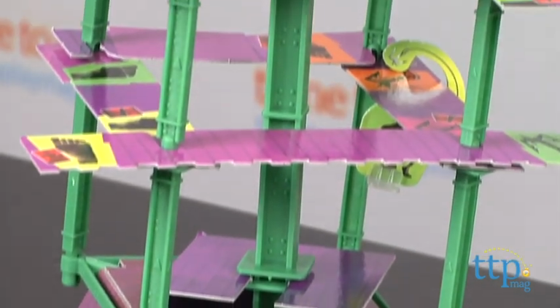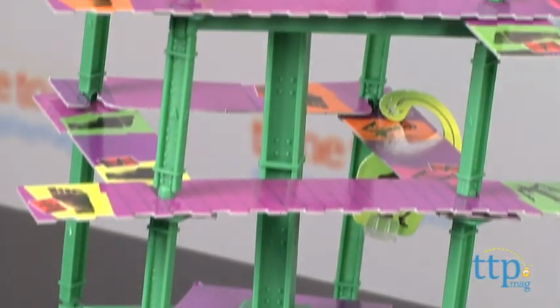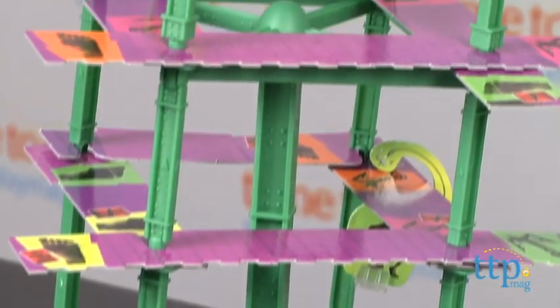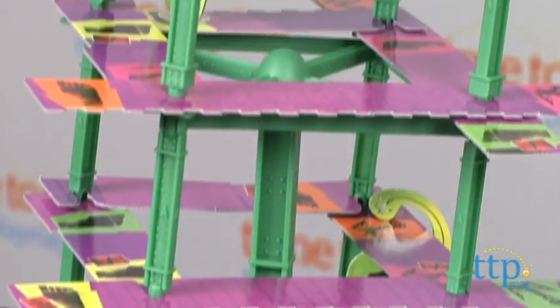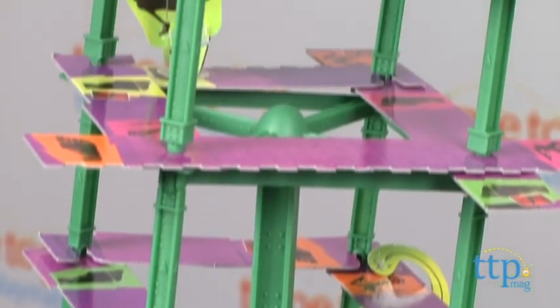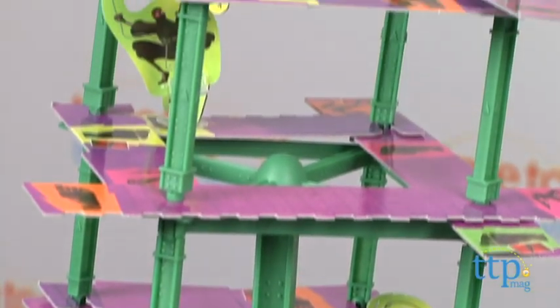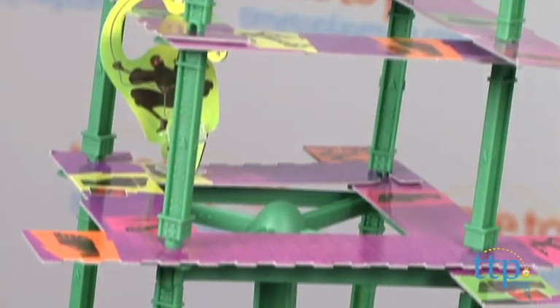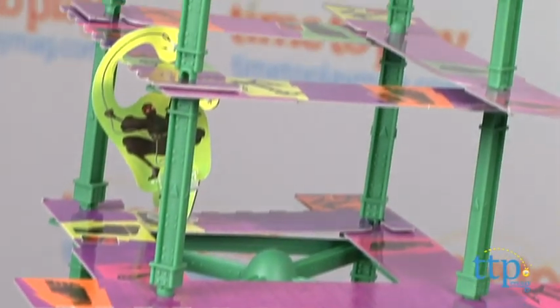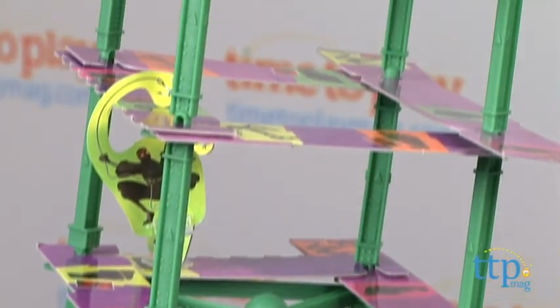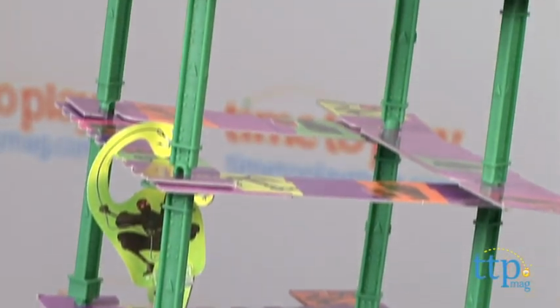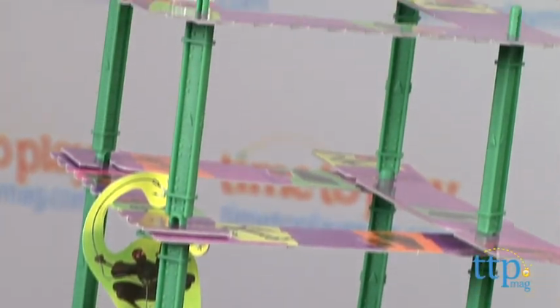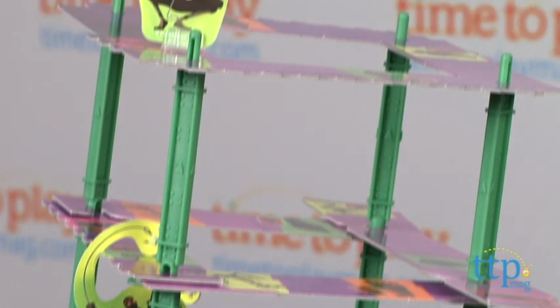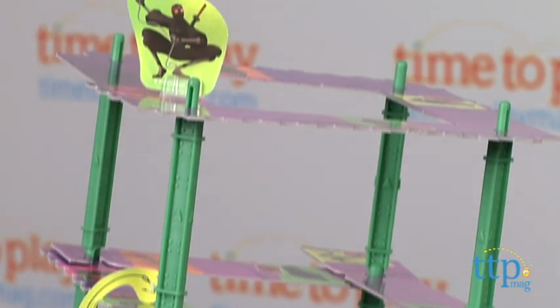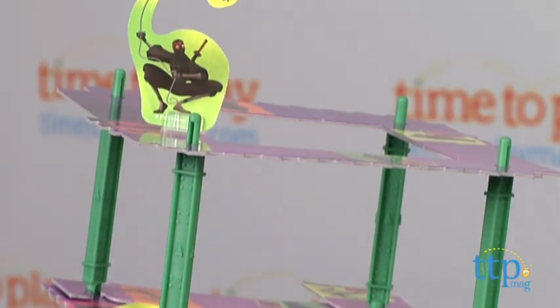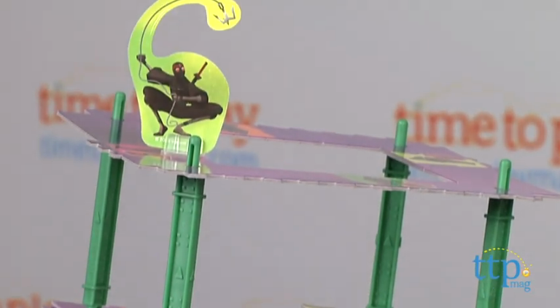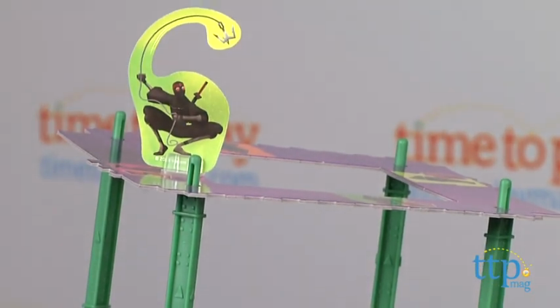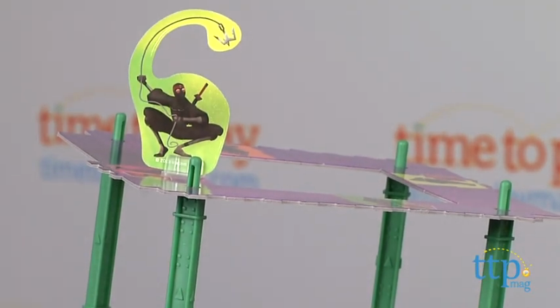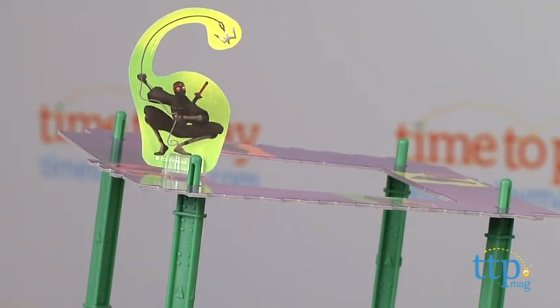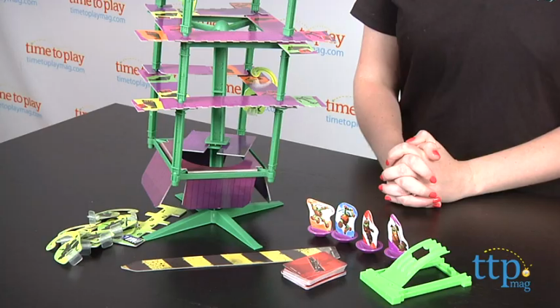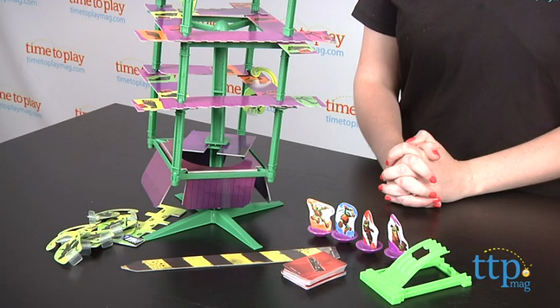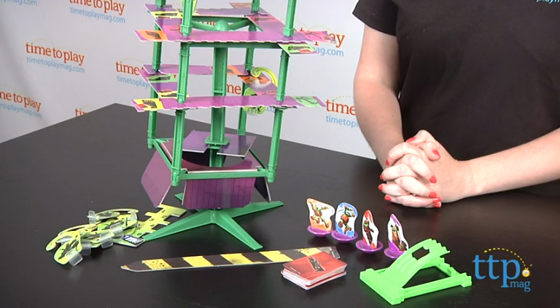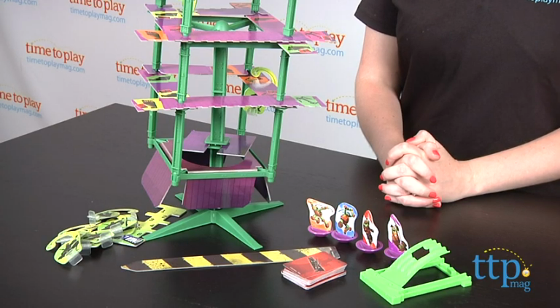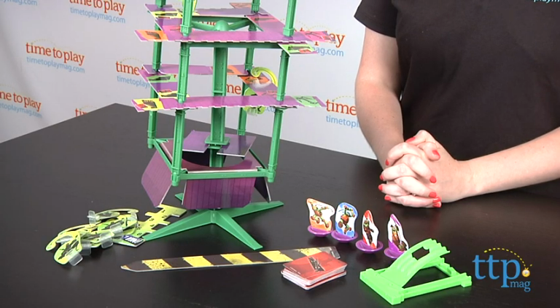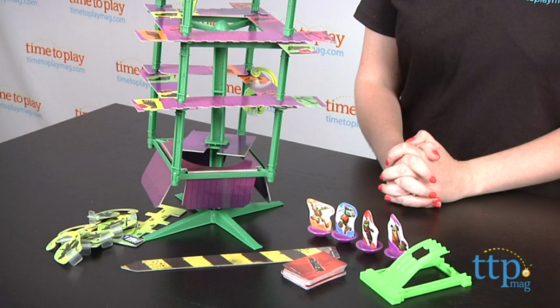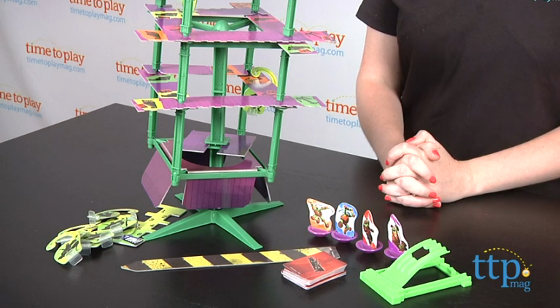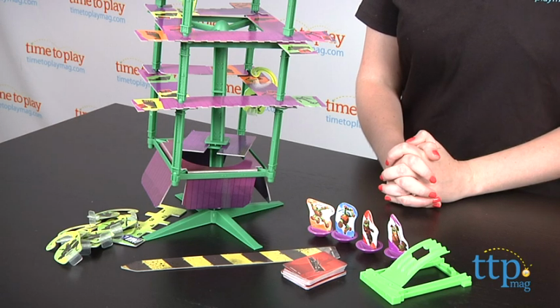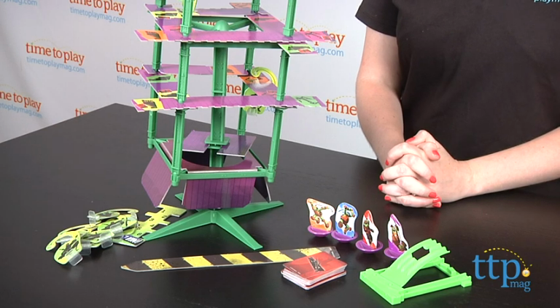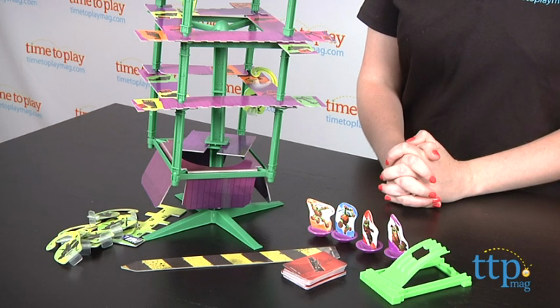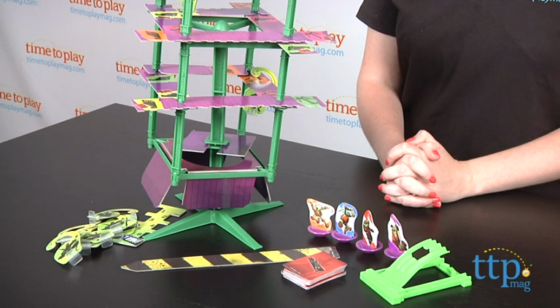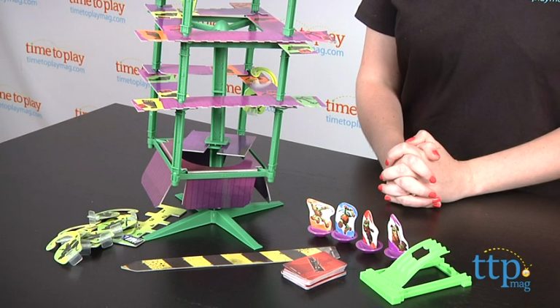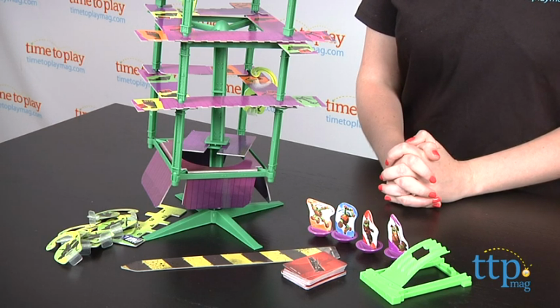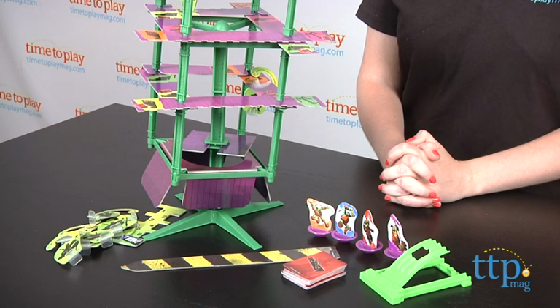First you need to assemble the tower before you play, and it takes about 8 minutes to do that. Then you choose one of two ways to play. The basic game is target practice and the object is to knock down the most Foot Clan ninjas.